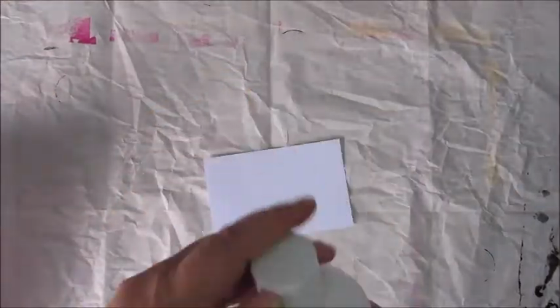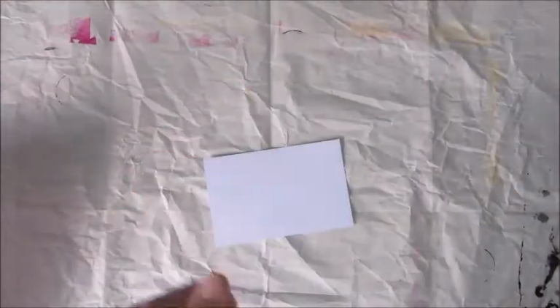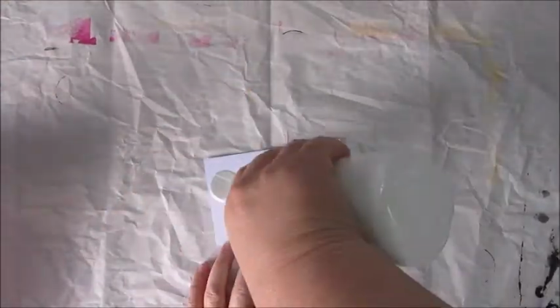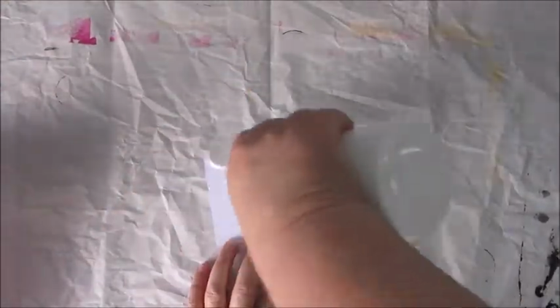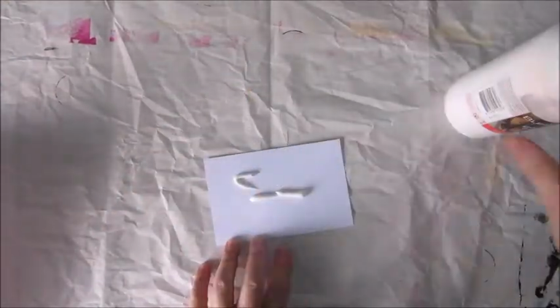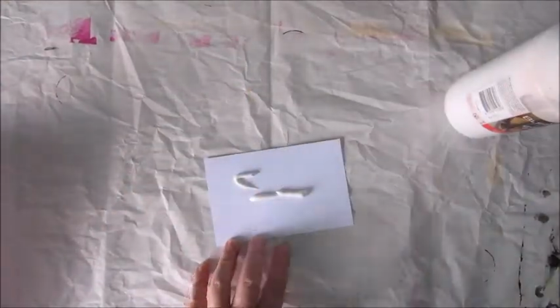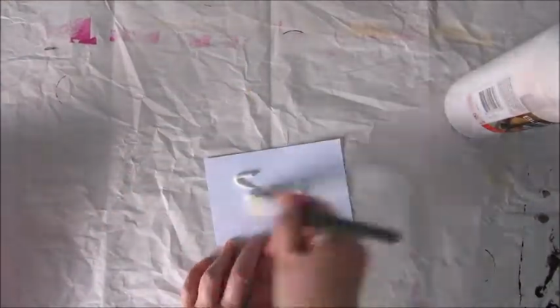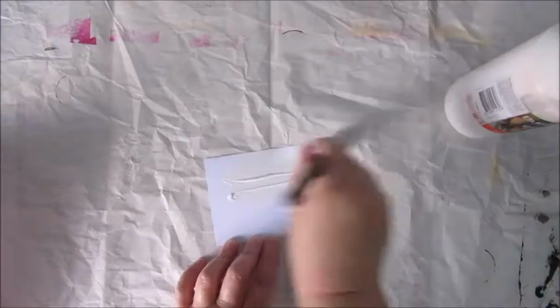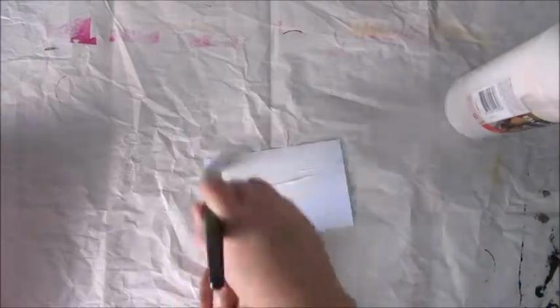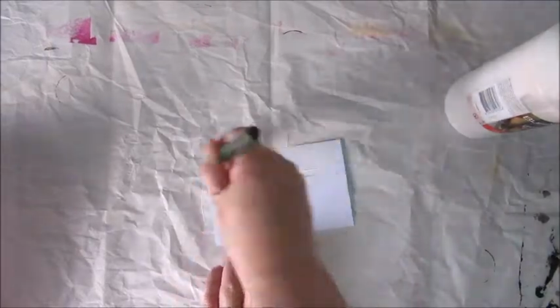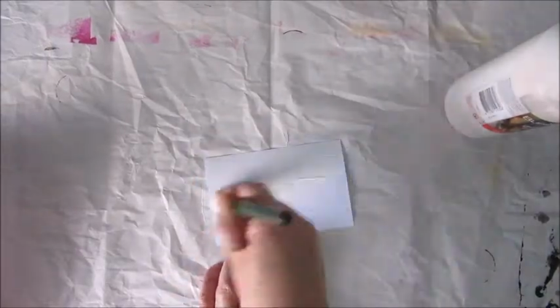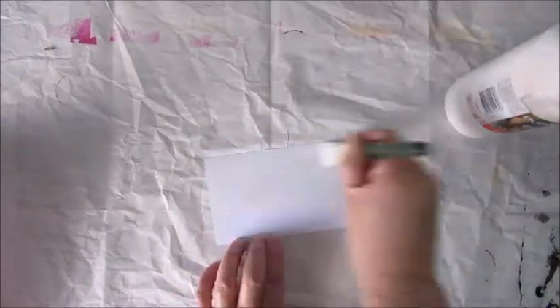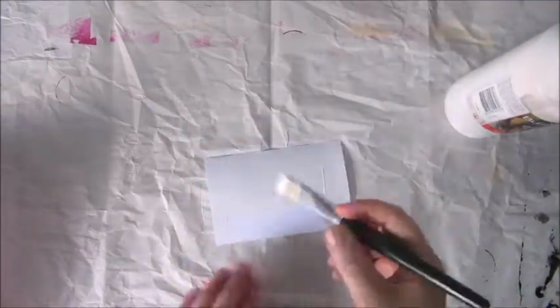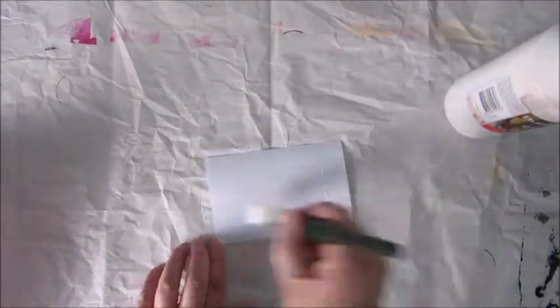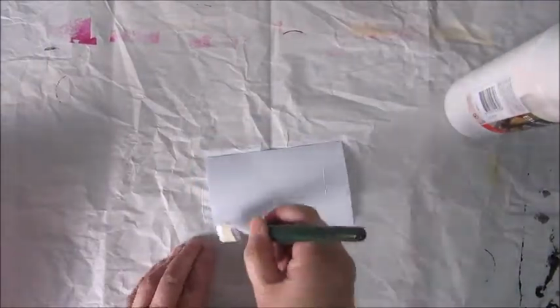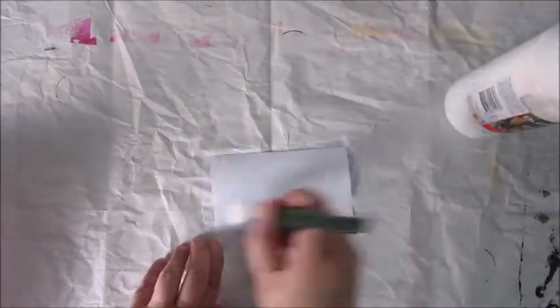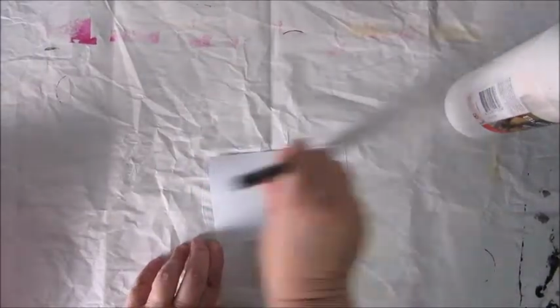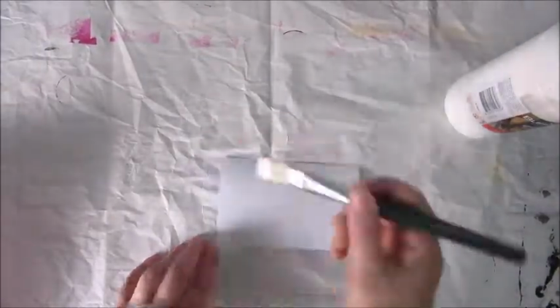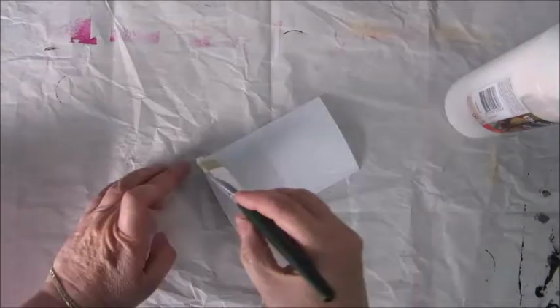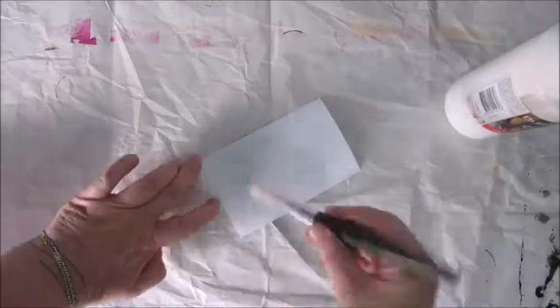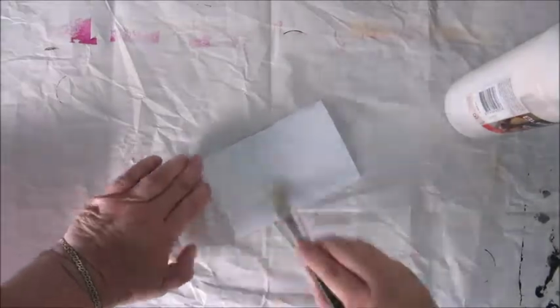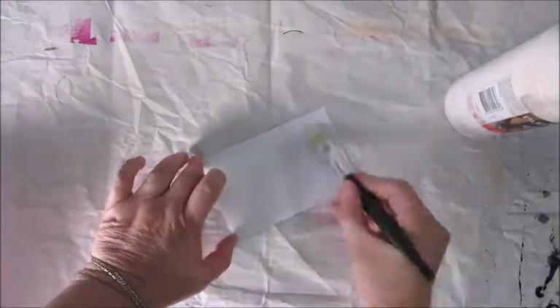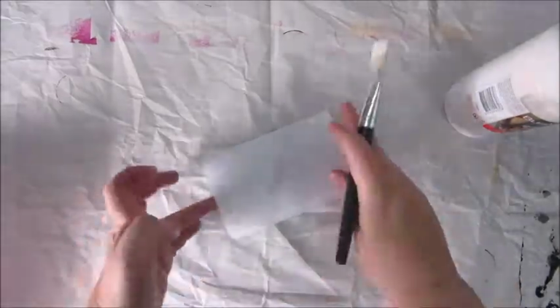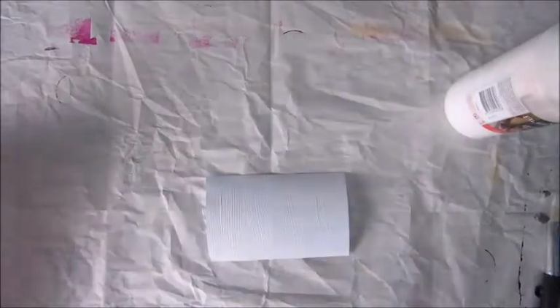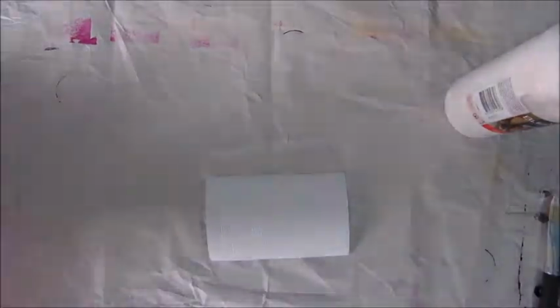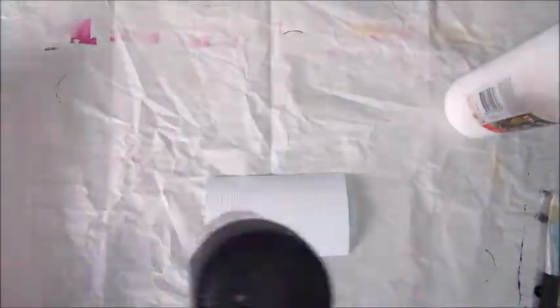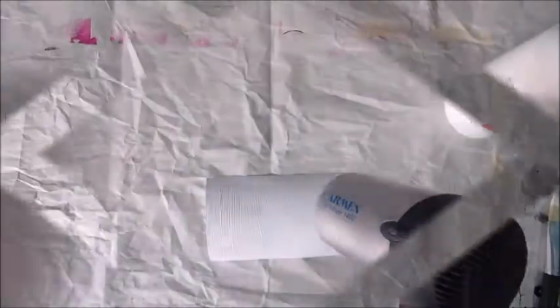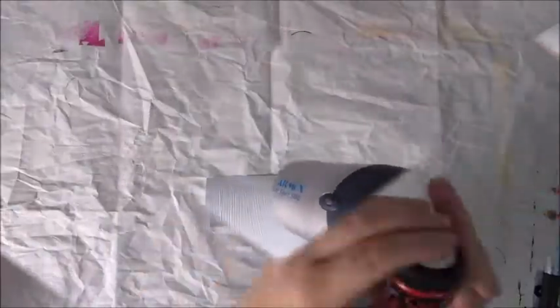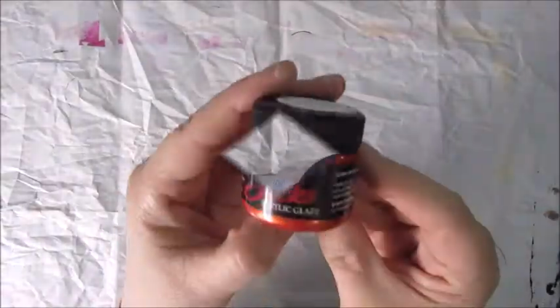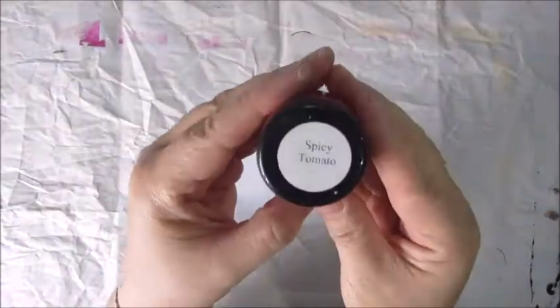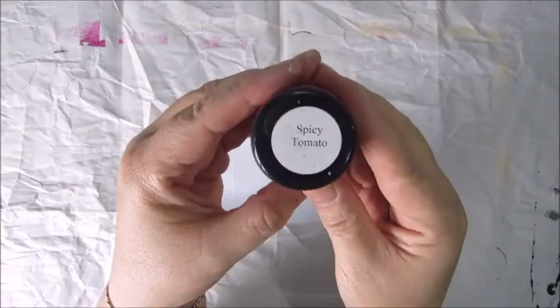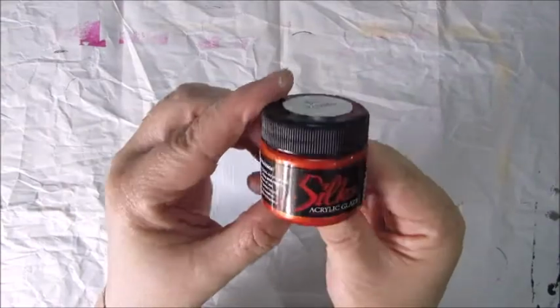Hello everyone, this is Jobke again, and I'm here with a small video again for you, of me making an index card, starting off with adding a layer of gesso to the card, and that is the gesso from Action.